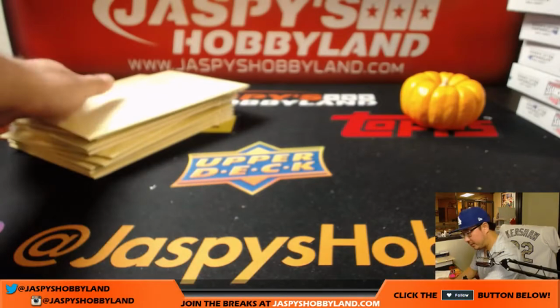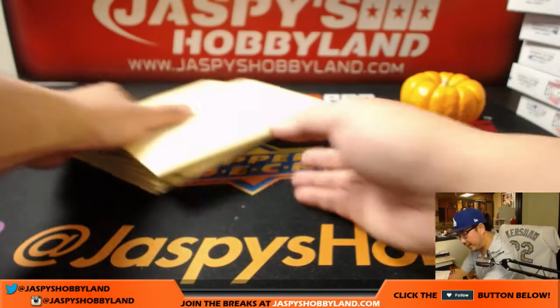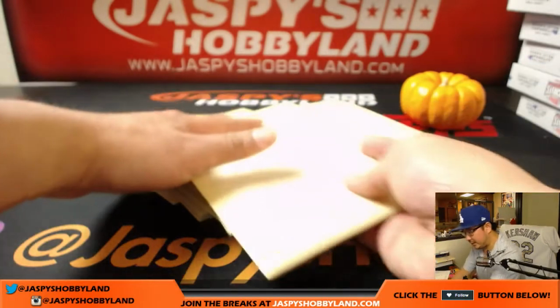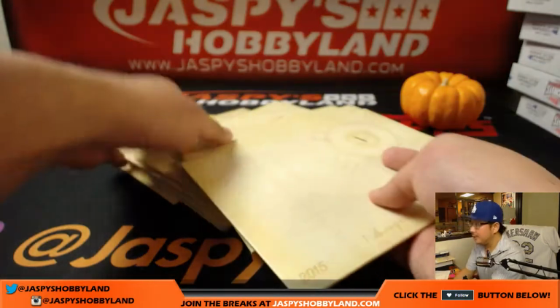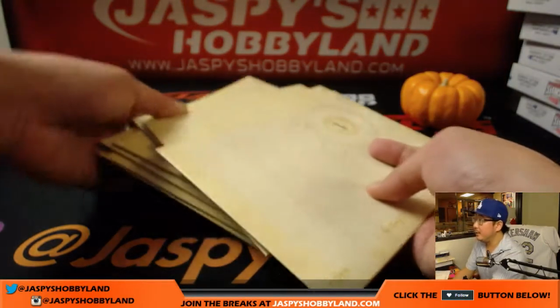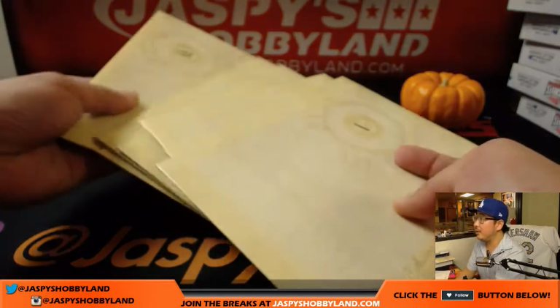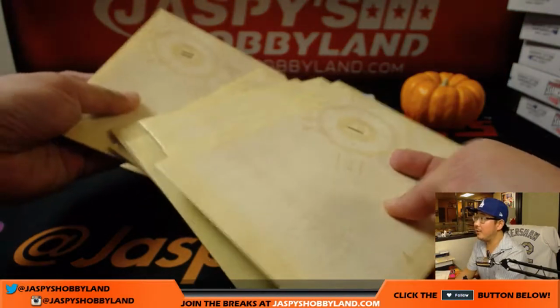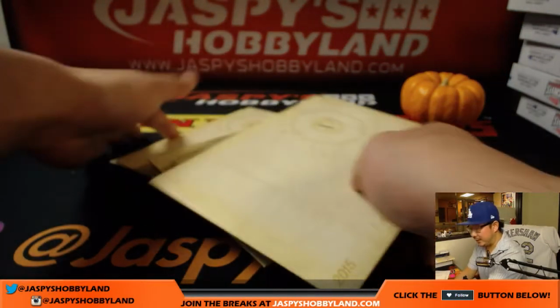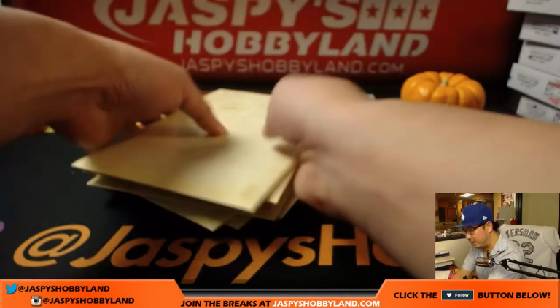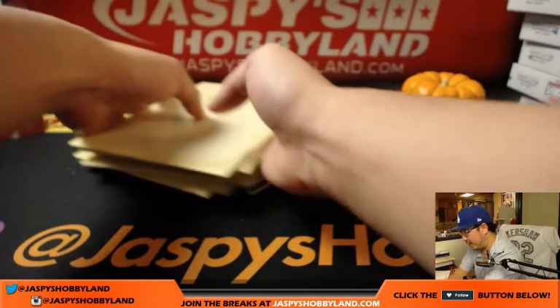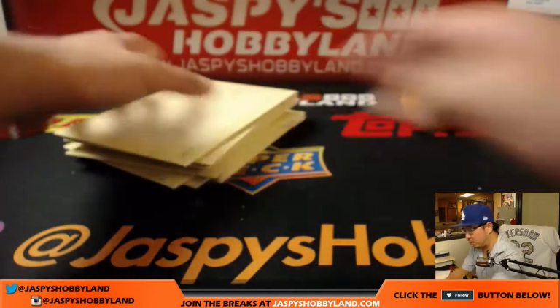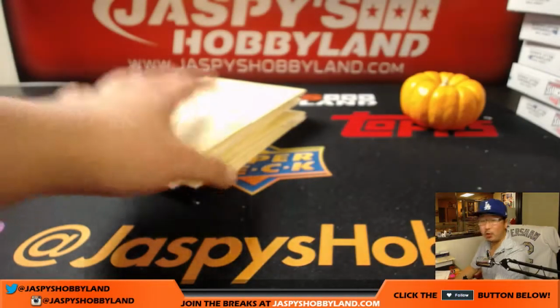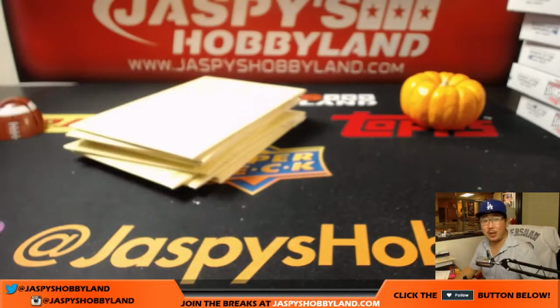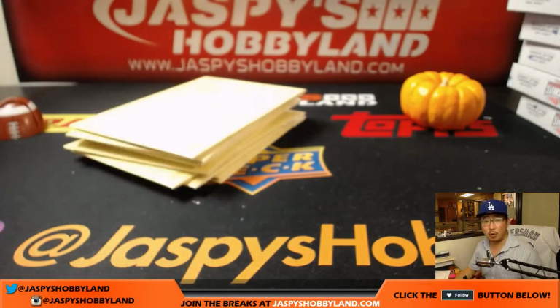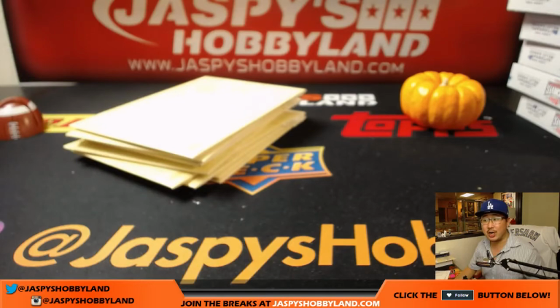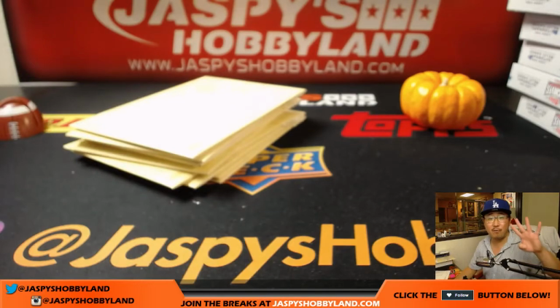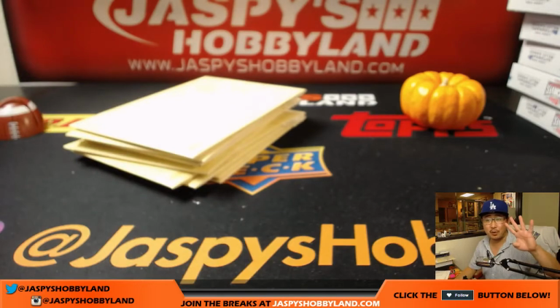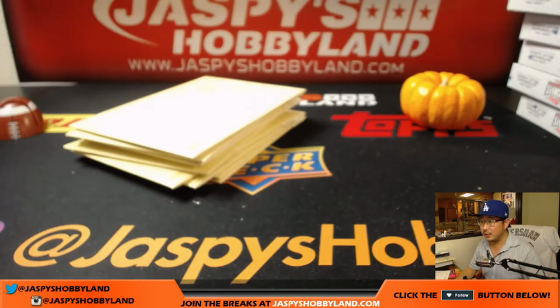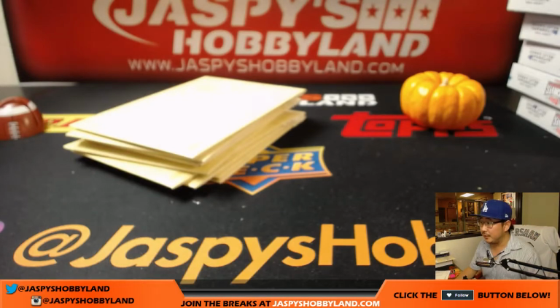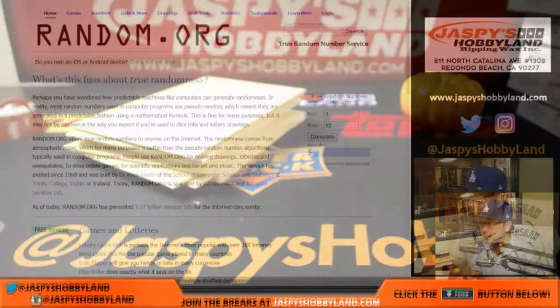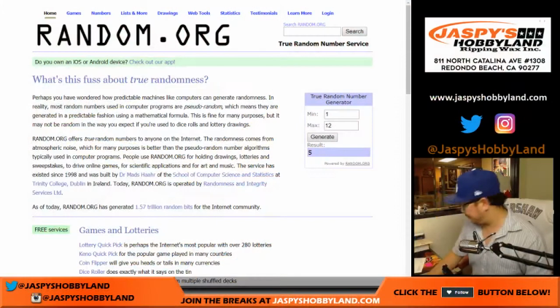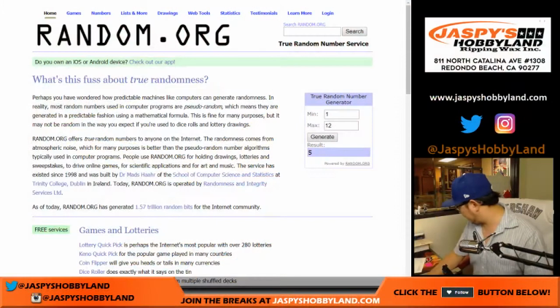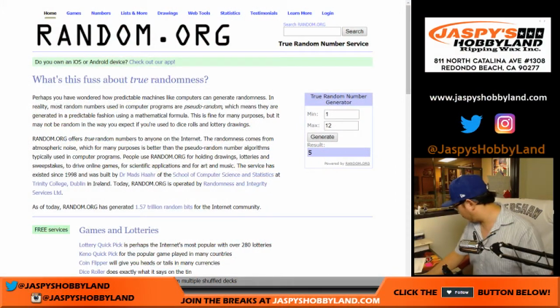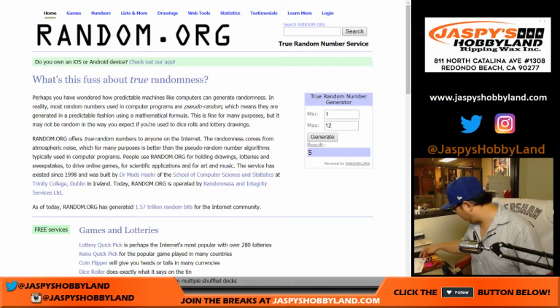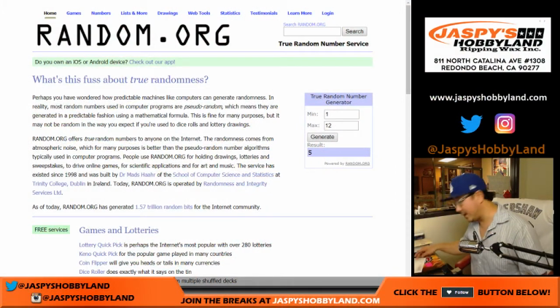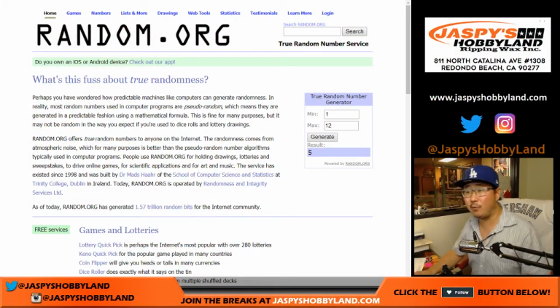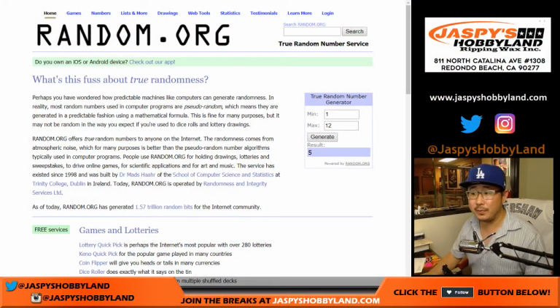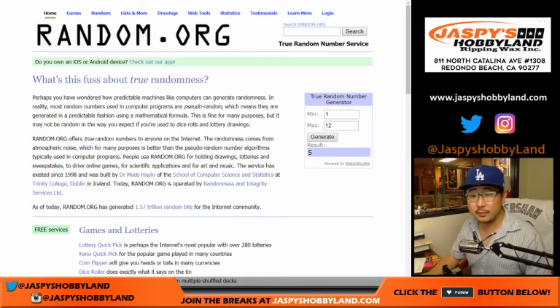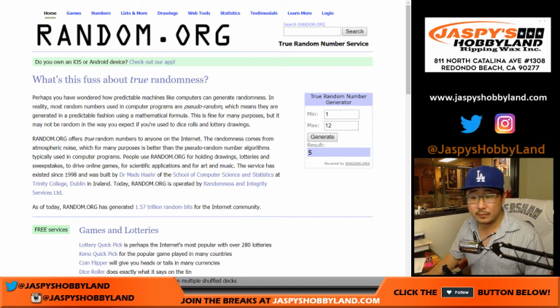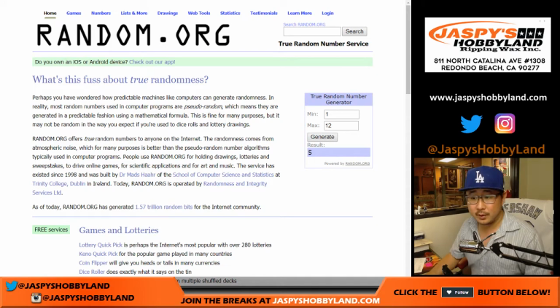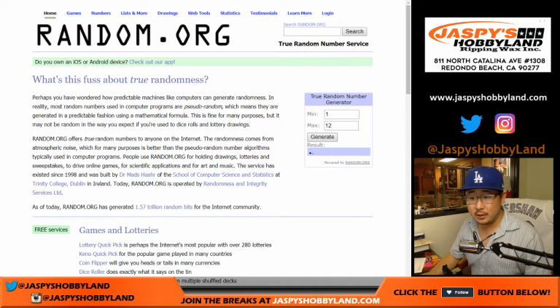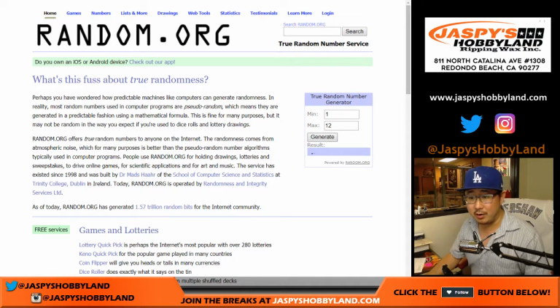So here is all — we have all these numbered right here. We're going to go to random.org and generate four numbers for Matt. He's got four. Generate.